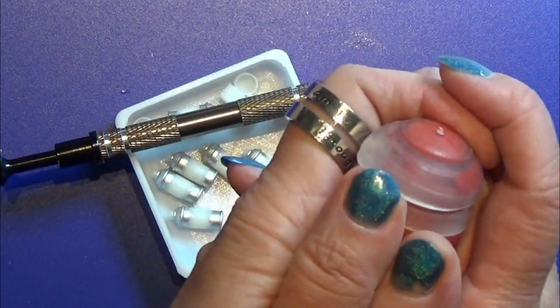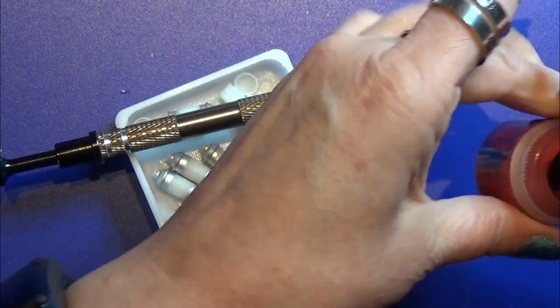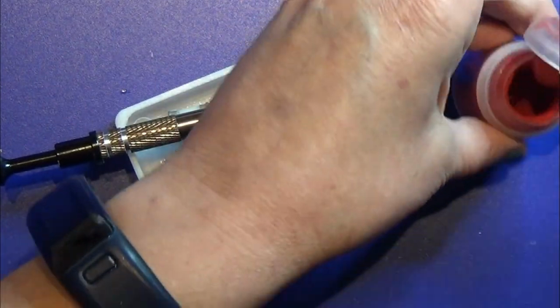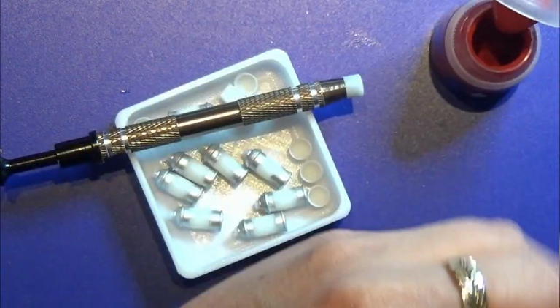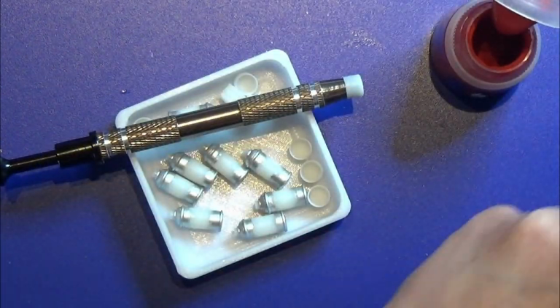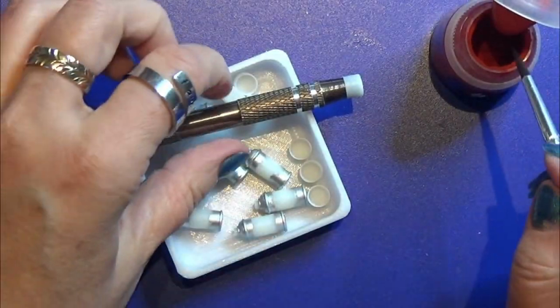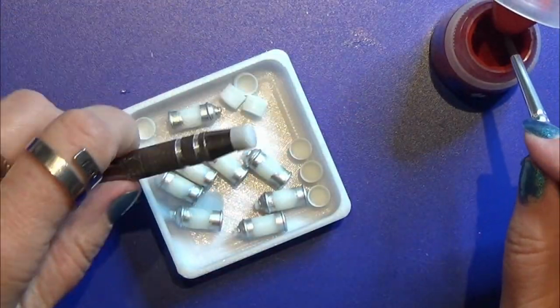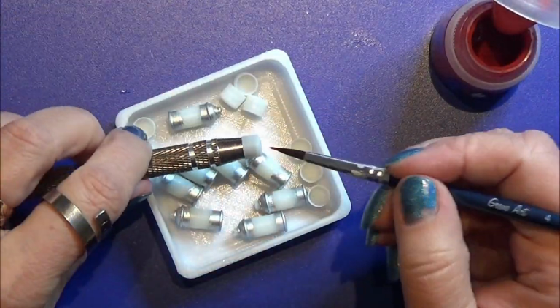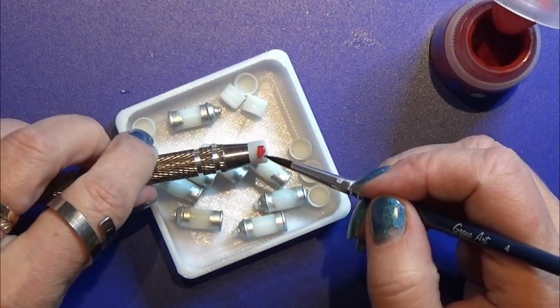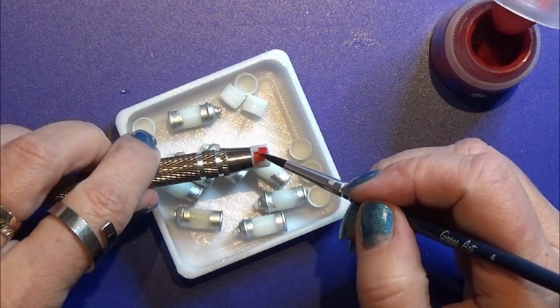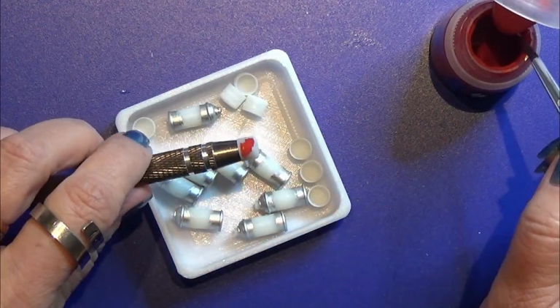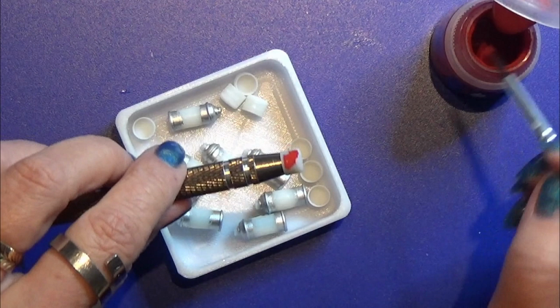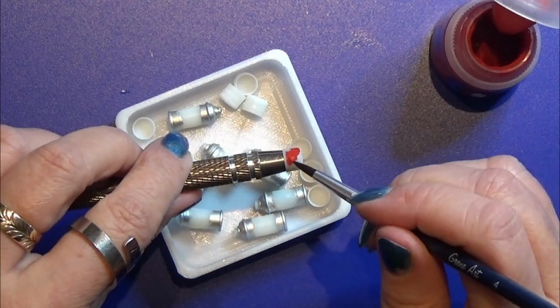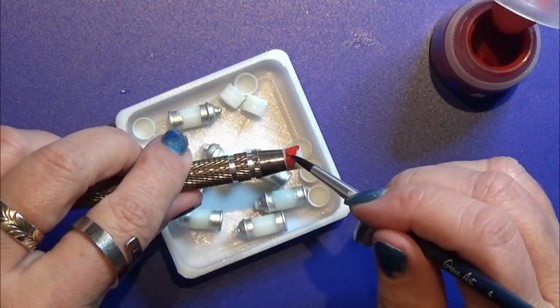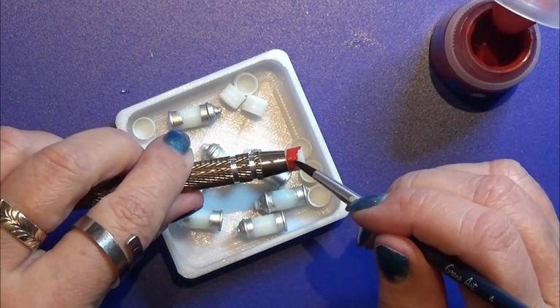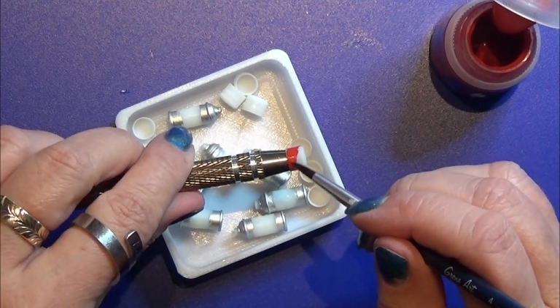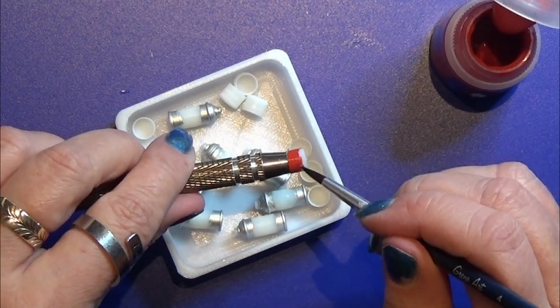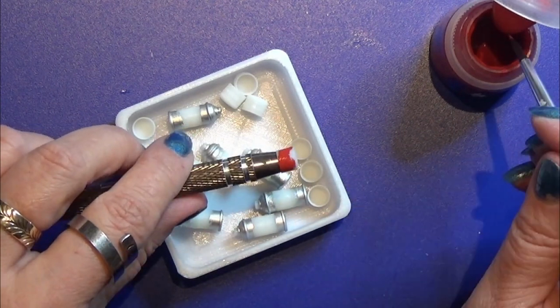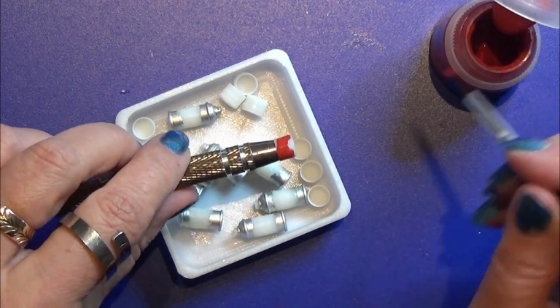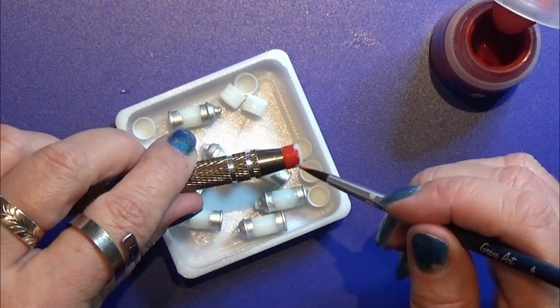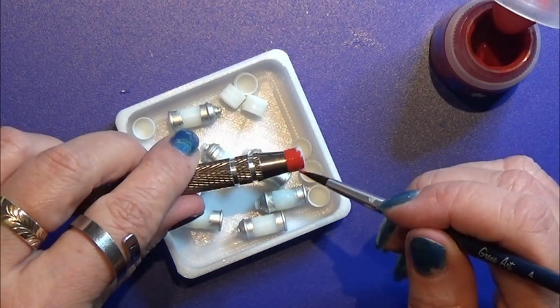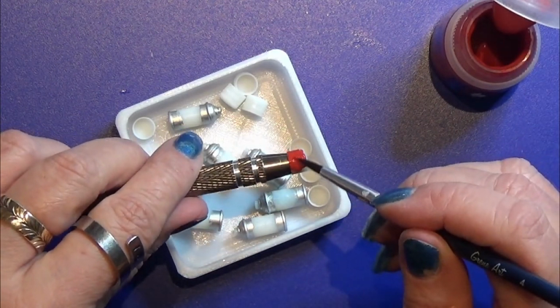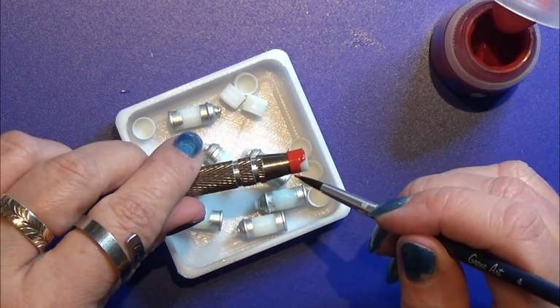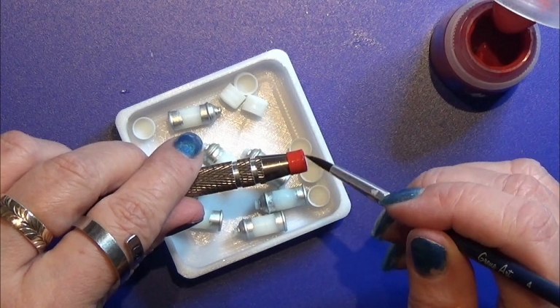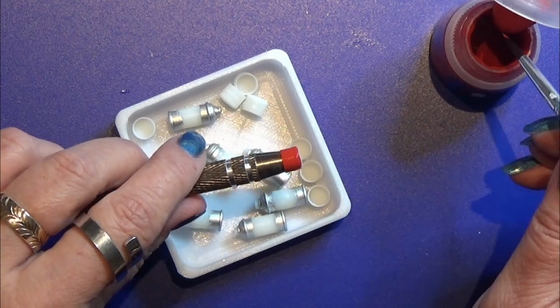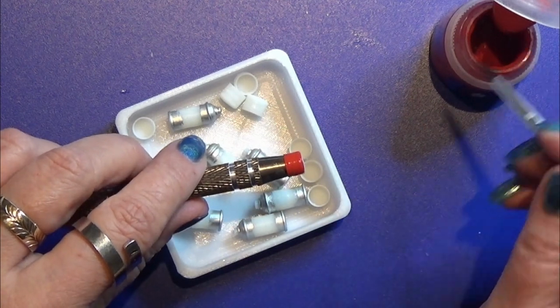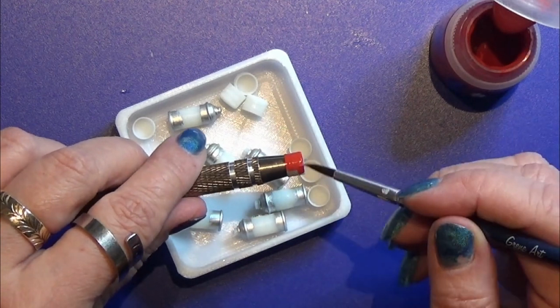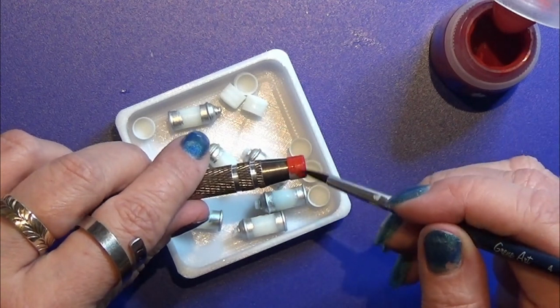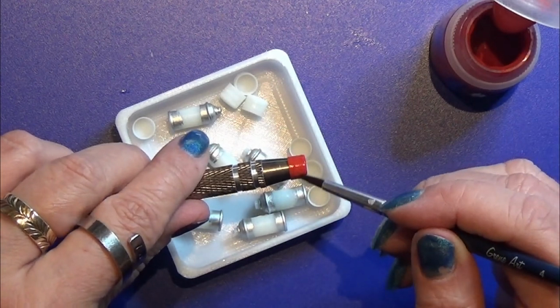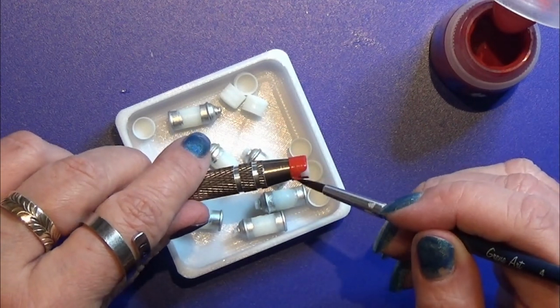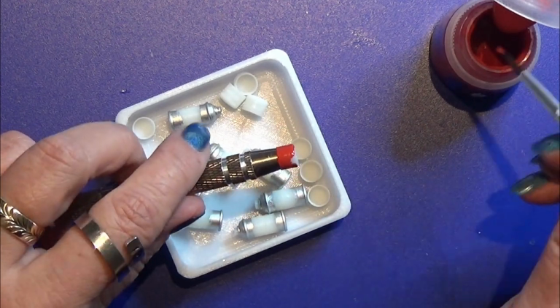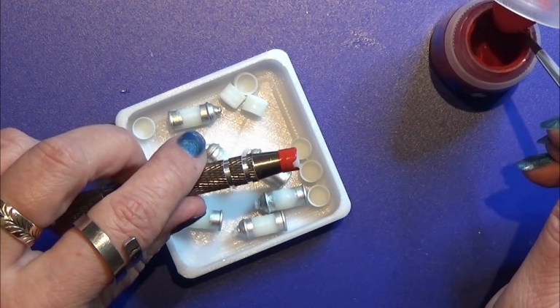I found that the cap fit this tool very well so I placed it on that and then I painted the lids one by one in different colors. I only painted the outside of the lid.